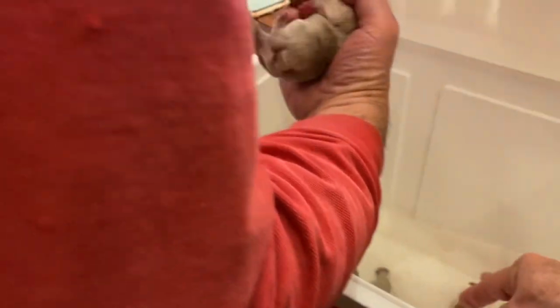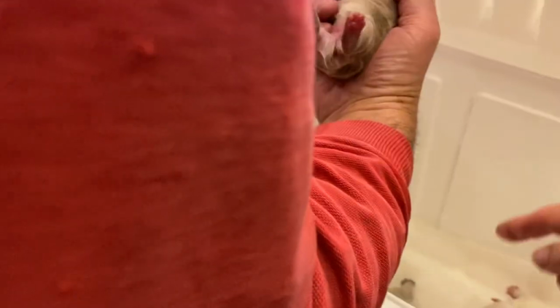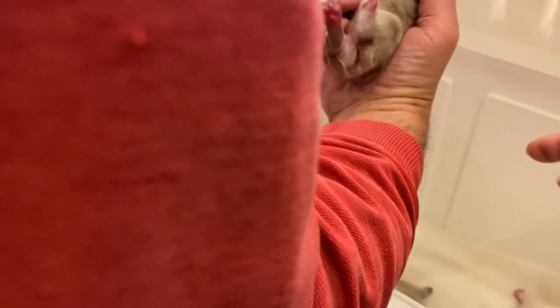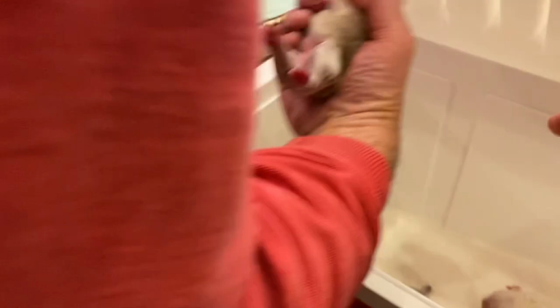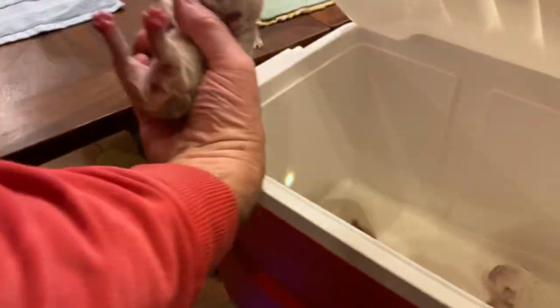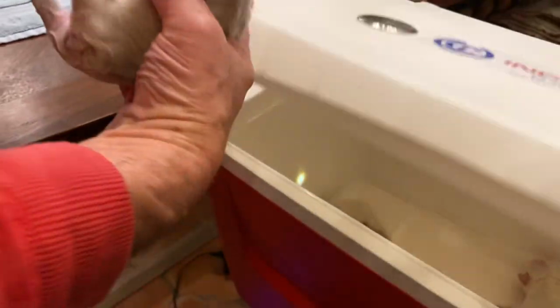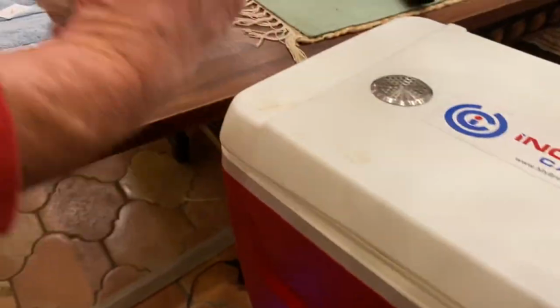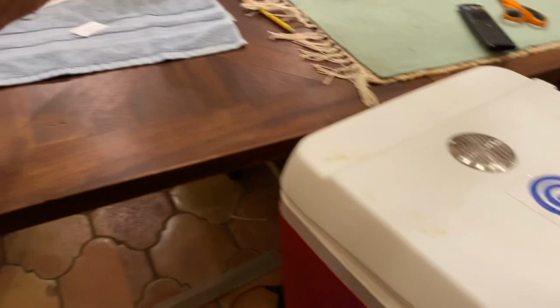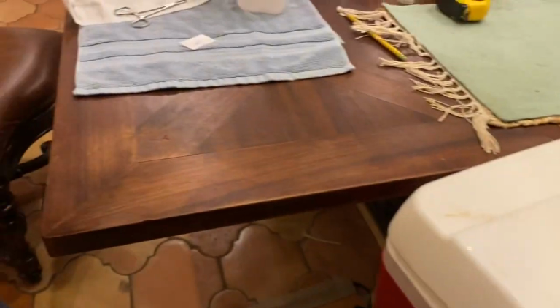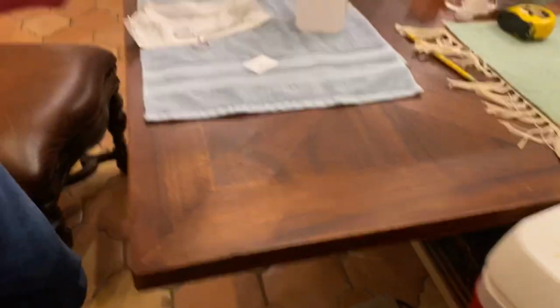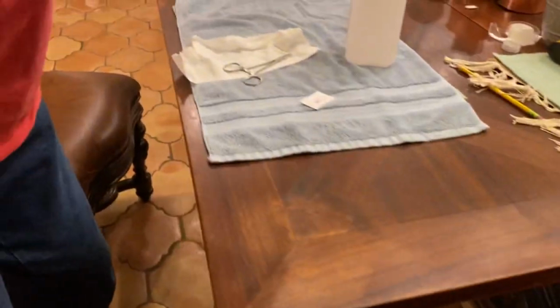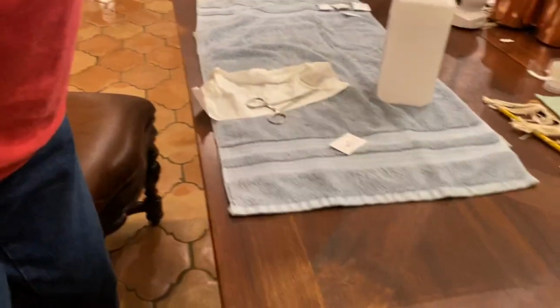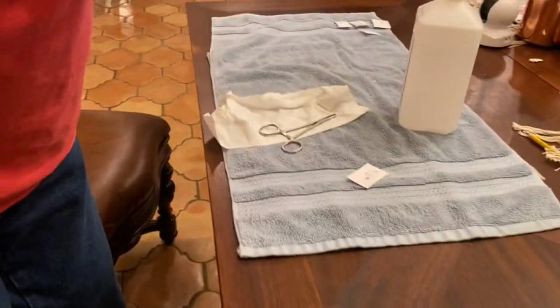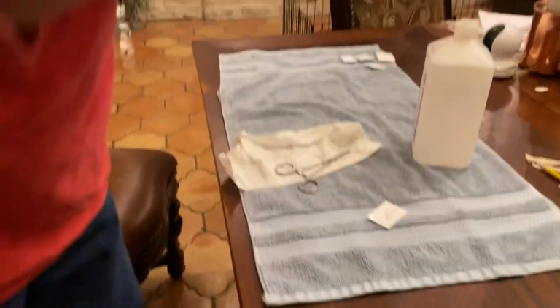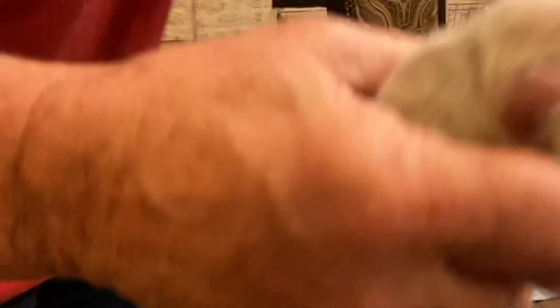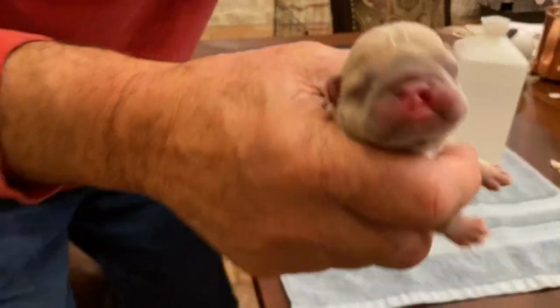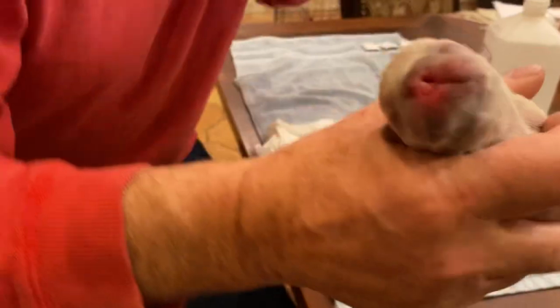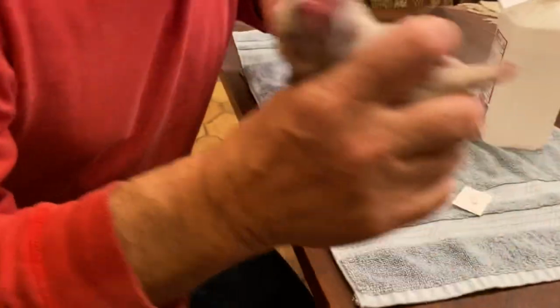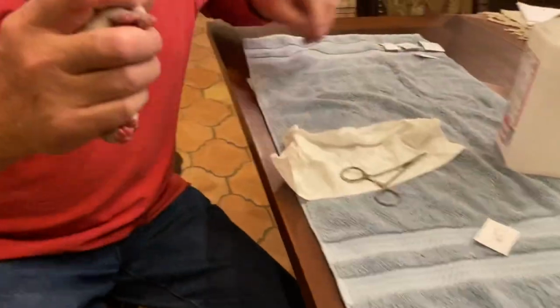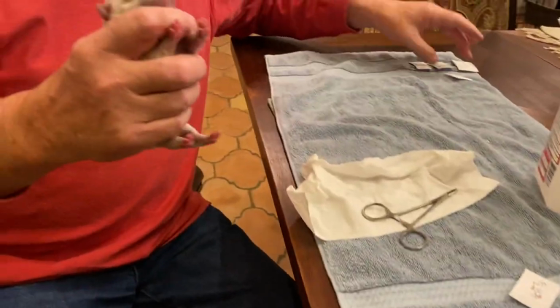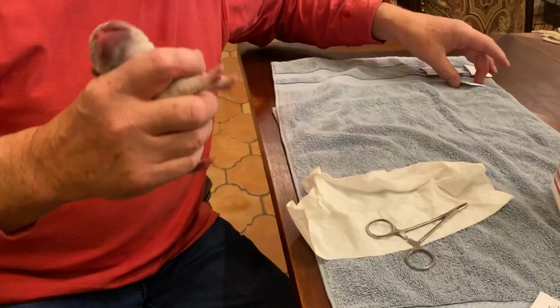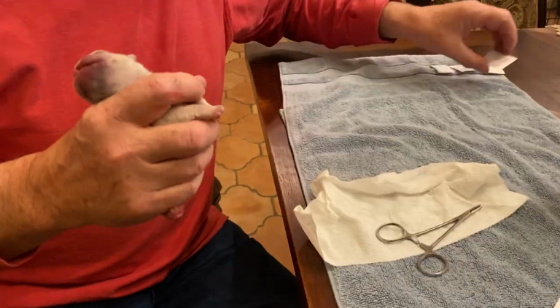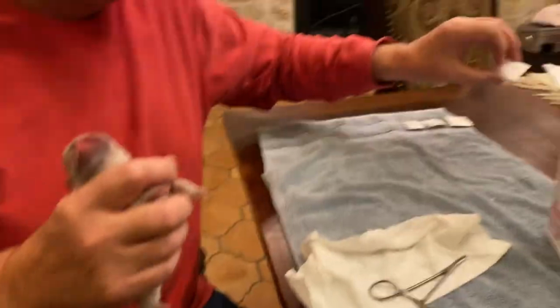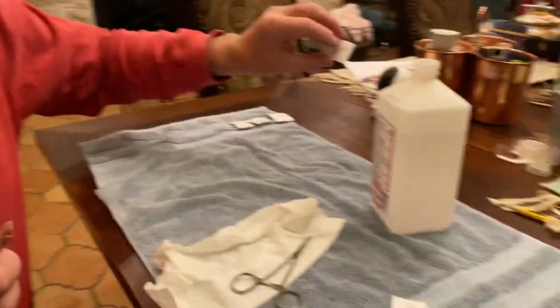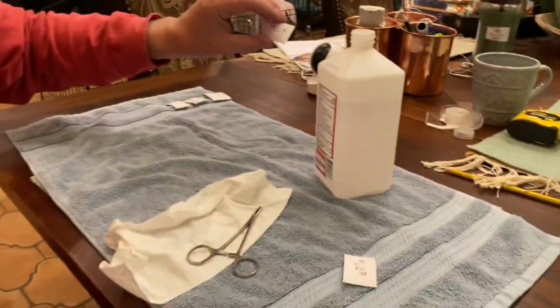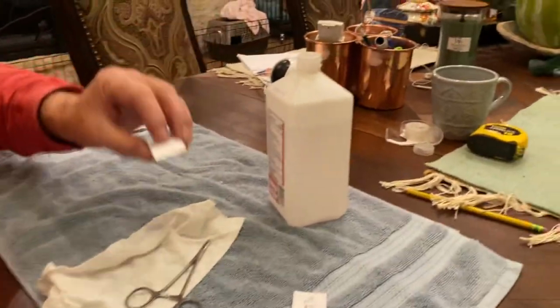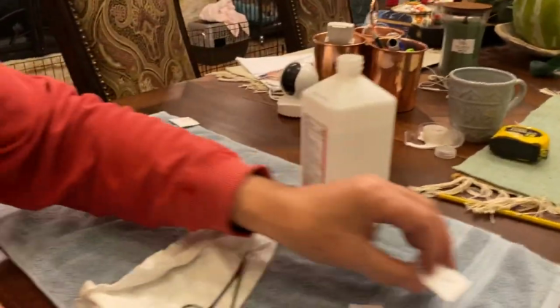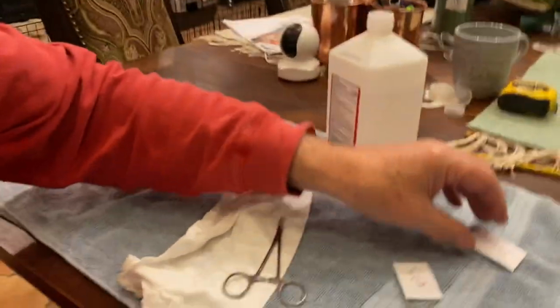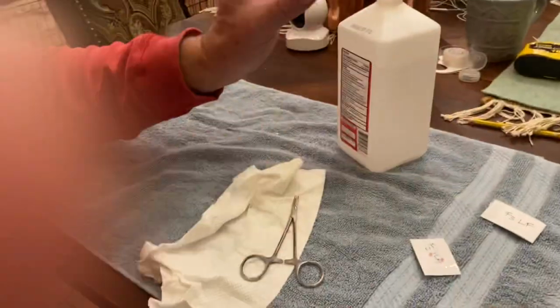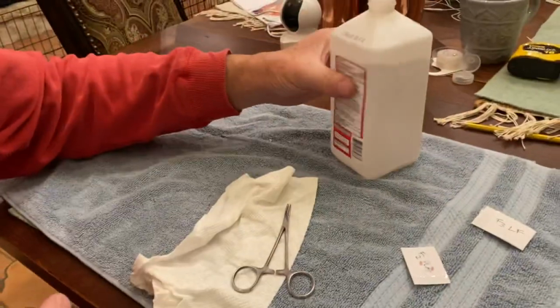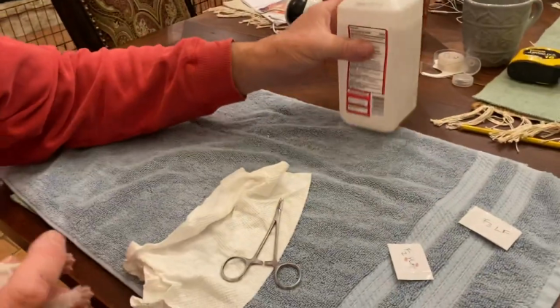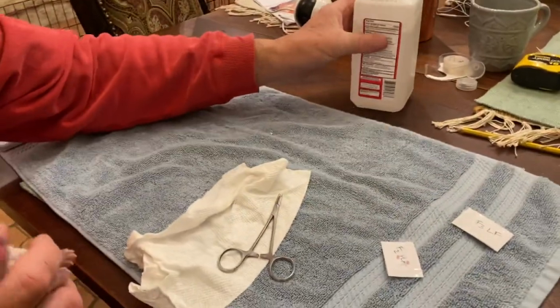There are only two females. We've got to make sure we get the right dog. This is female number two — the lilac fawn.